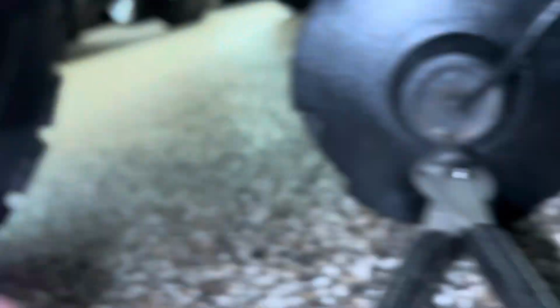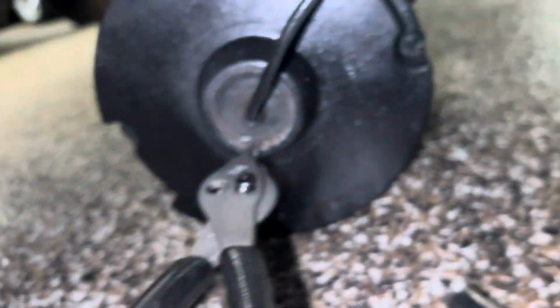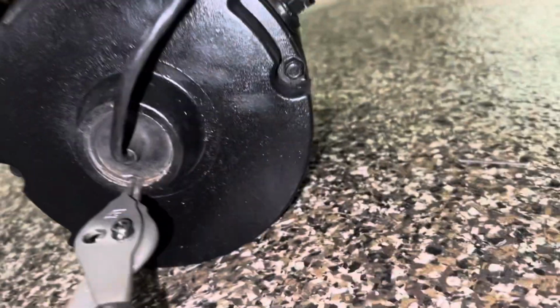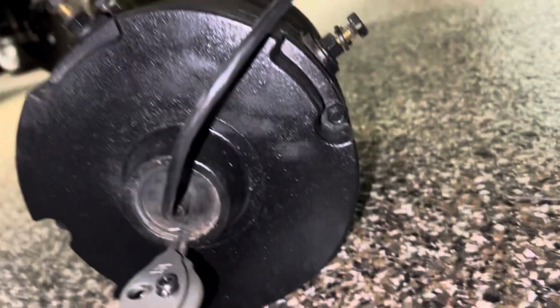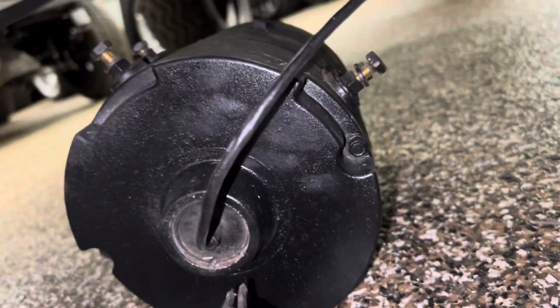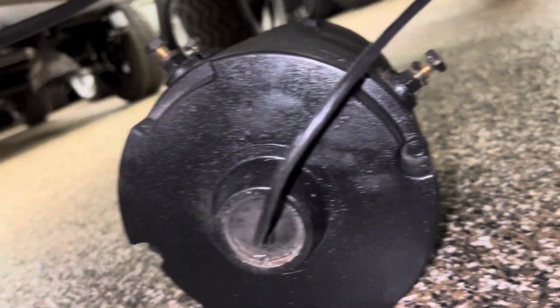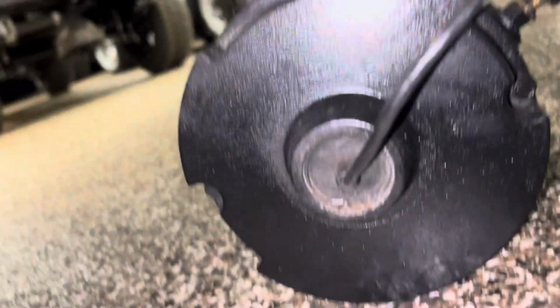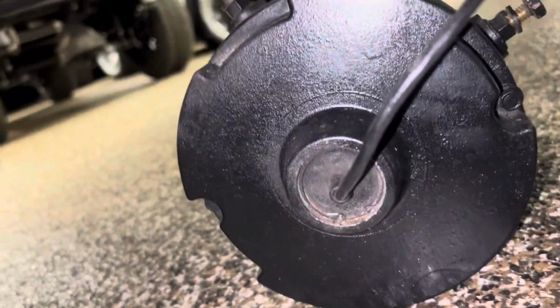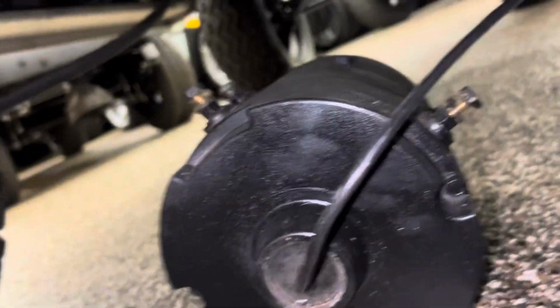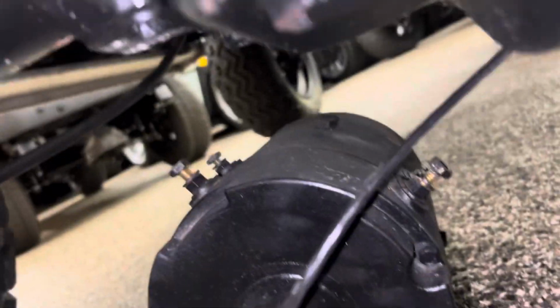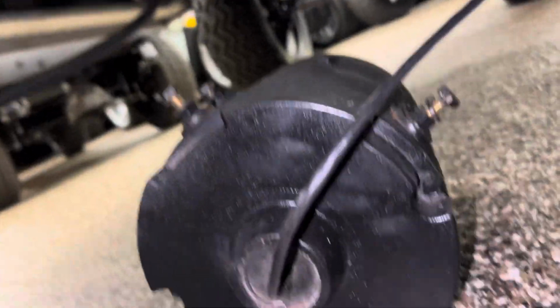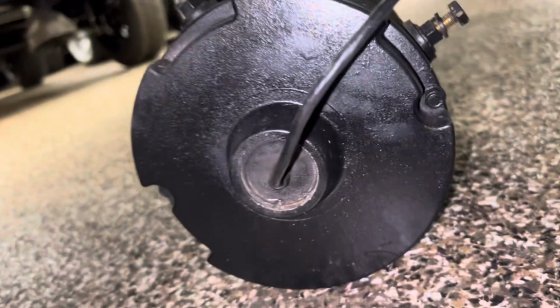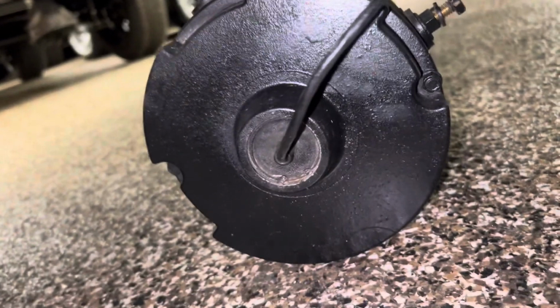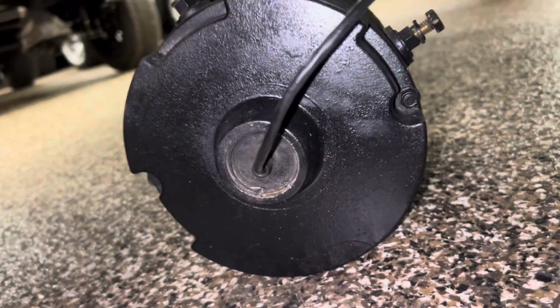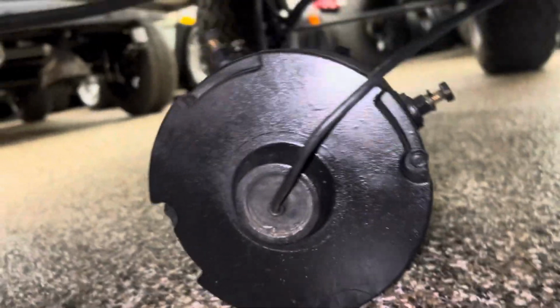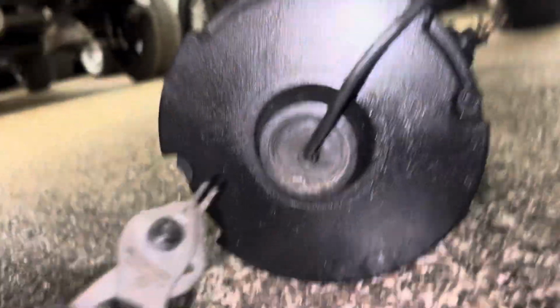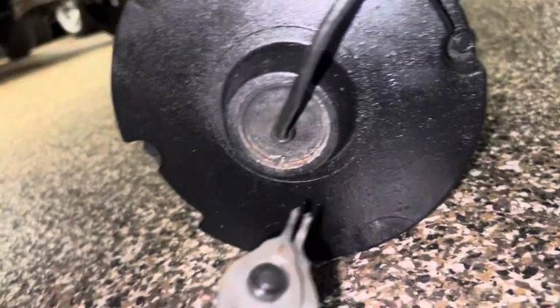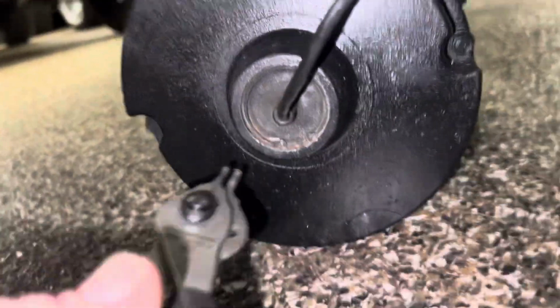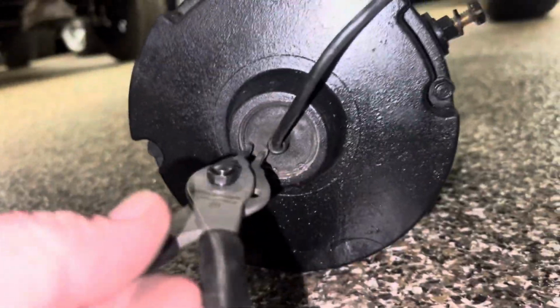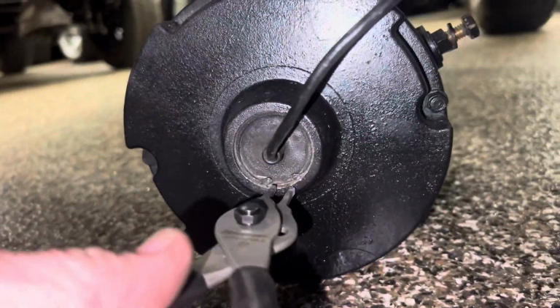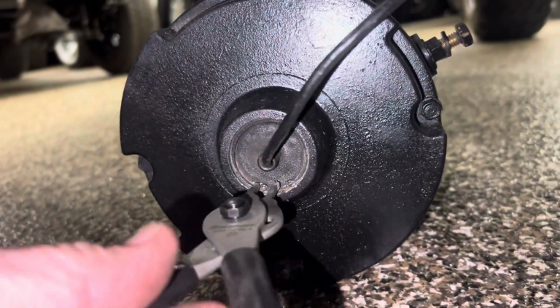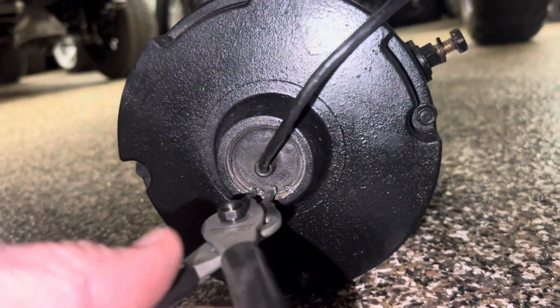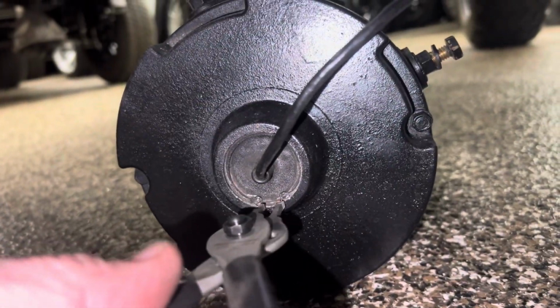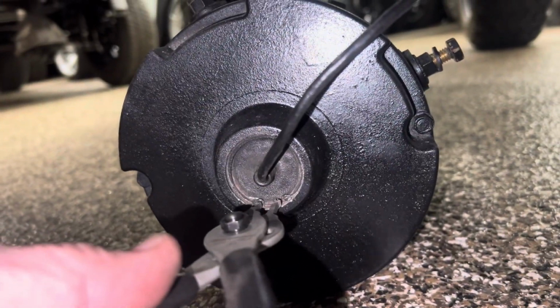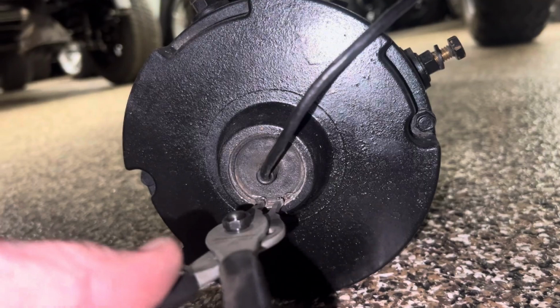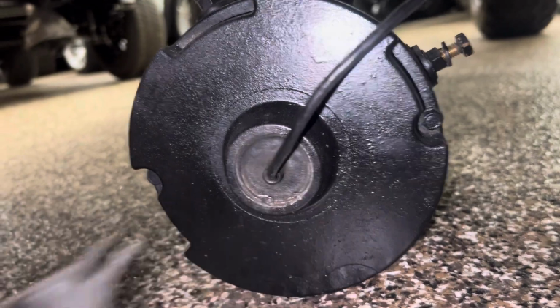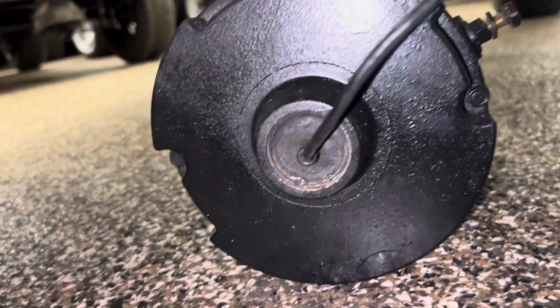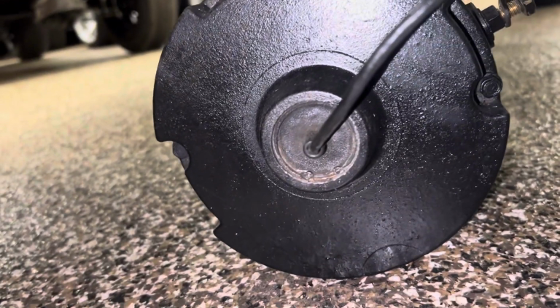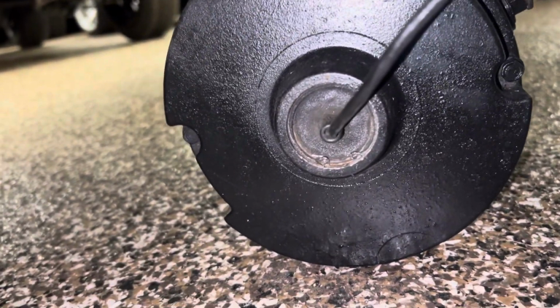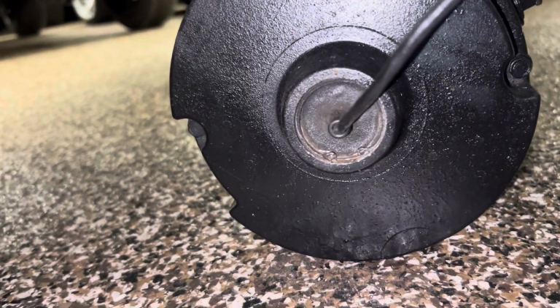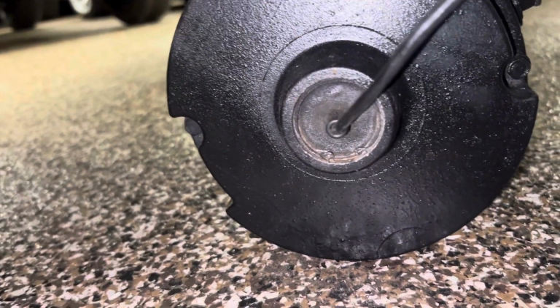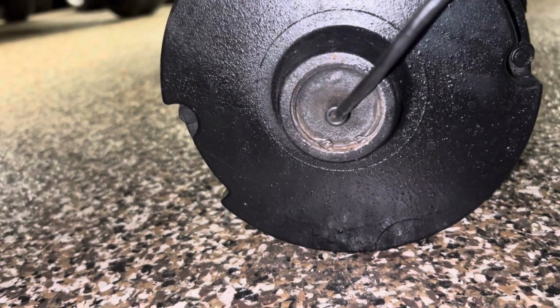Hey, thanks for tuning in. I have an E-Z-GO PDS TXT 36 volts, and I want to show you how to remove the speed sensor. This is the same process as the E-Z-GO TXT 48 volts.